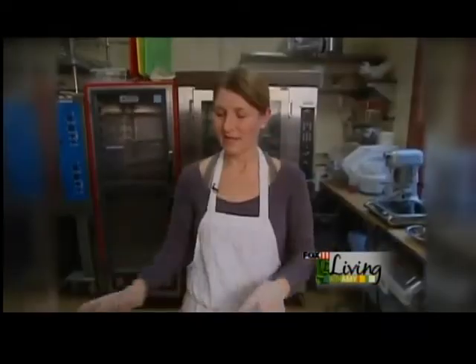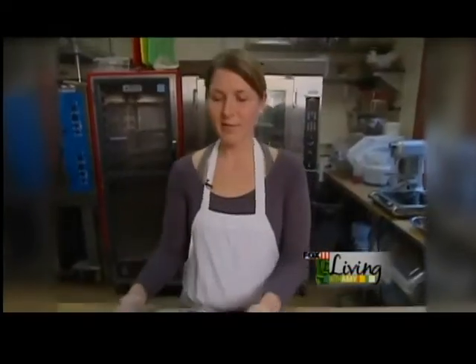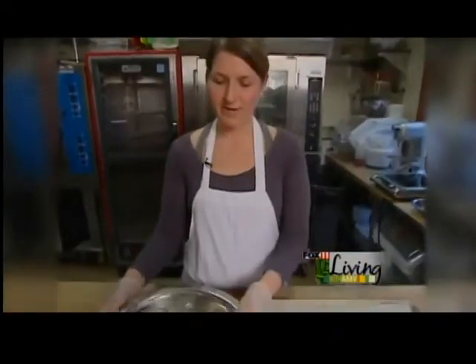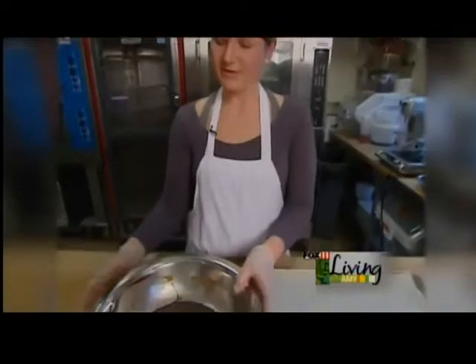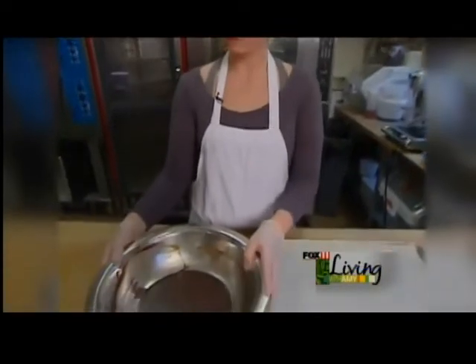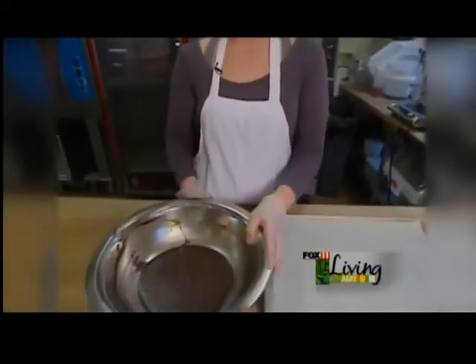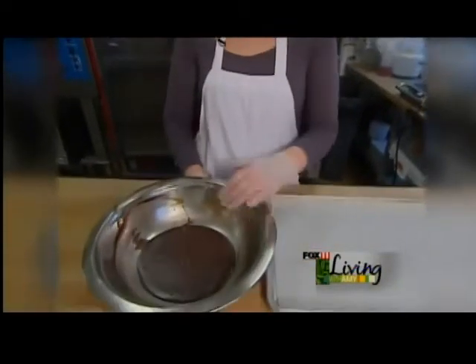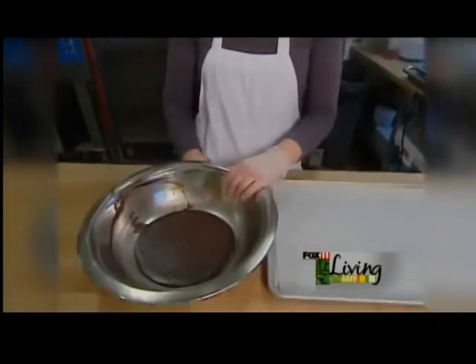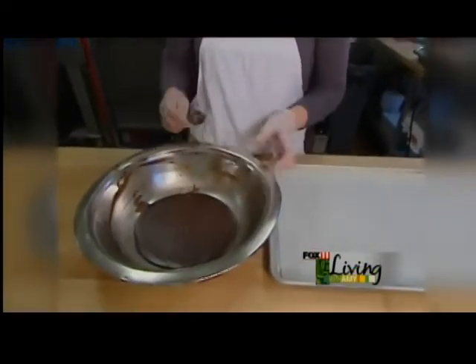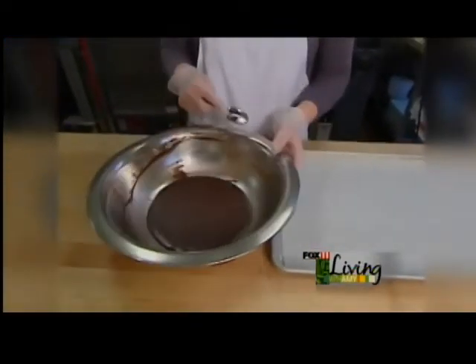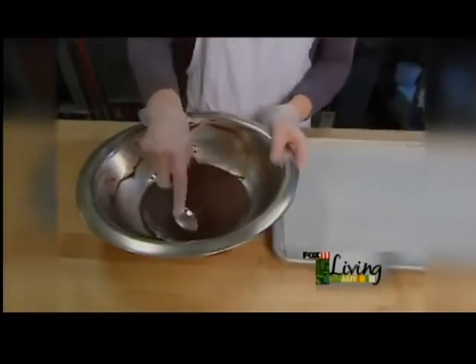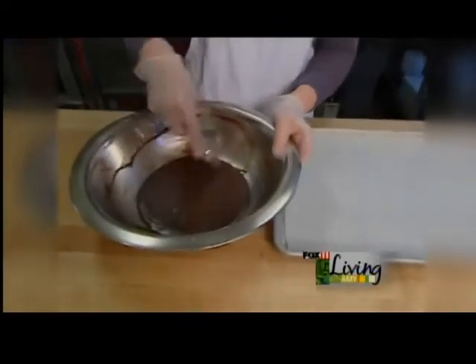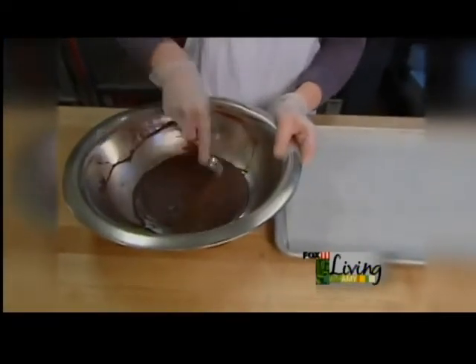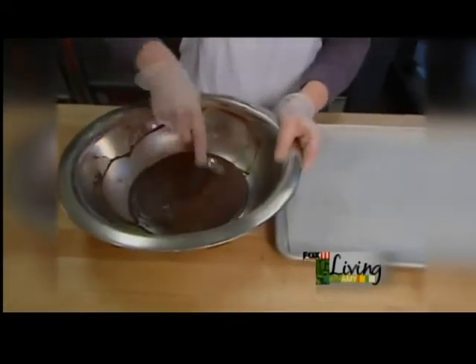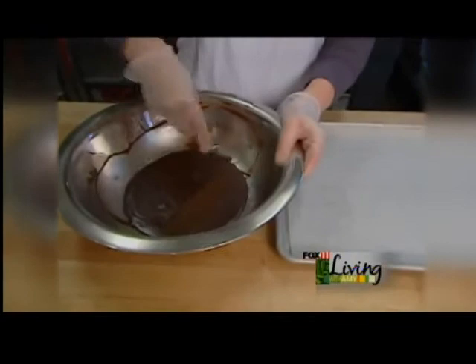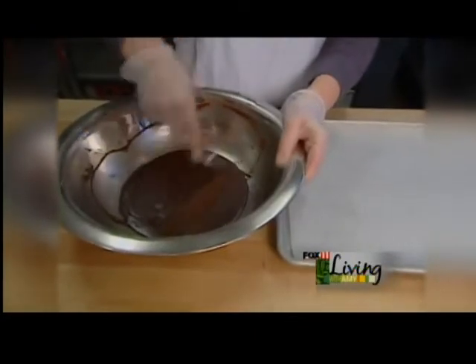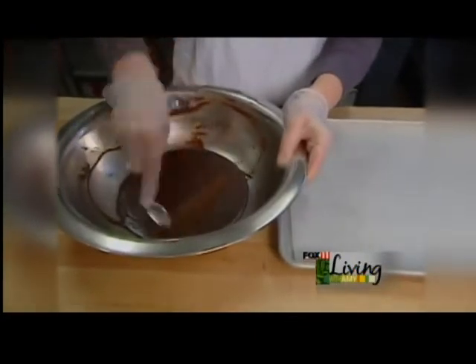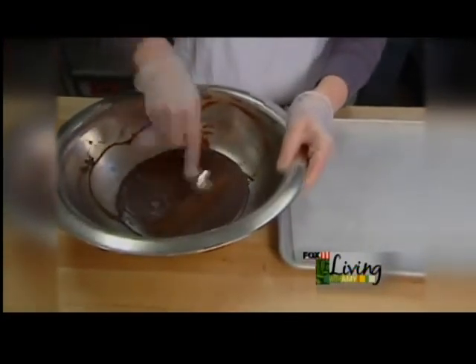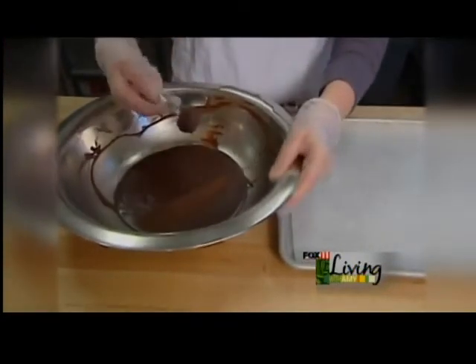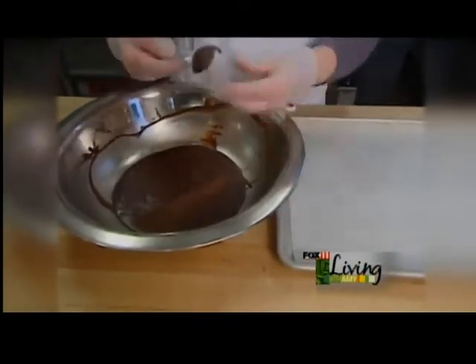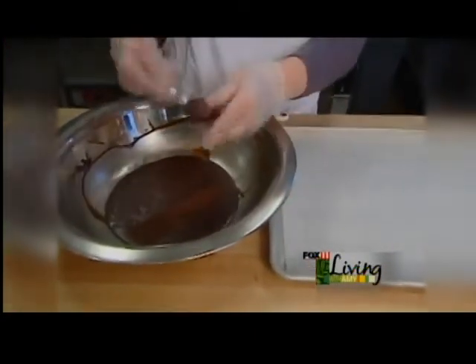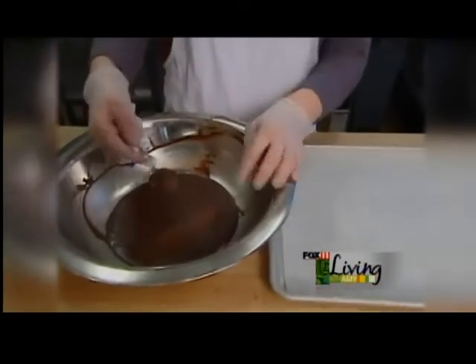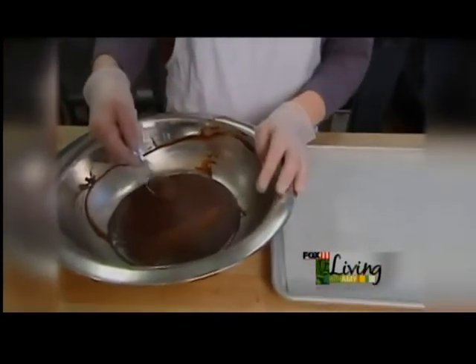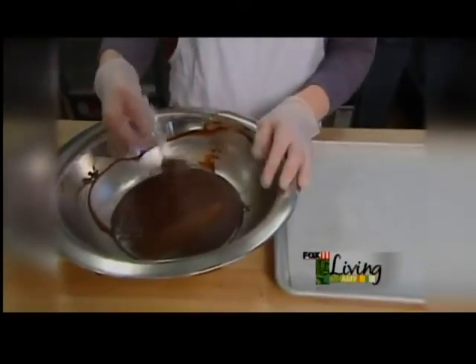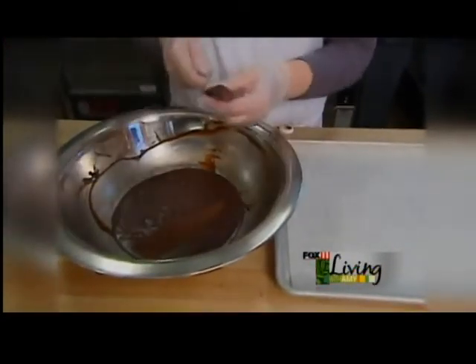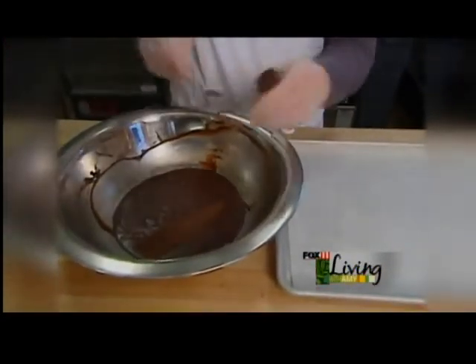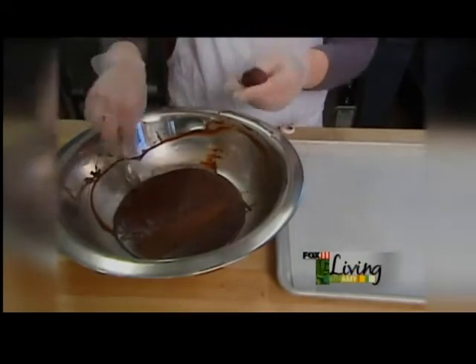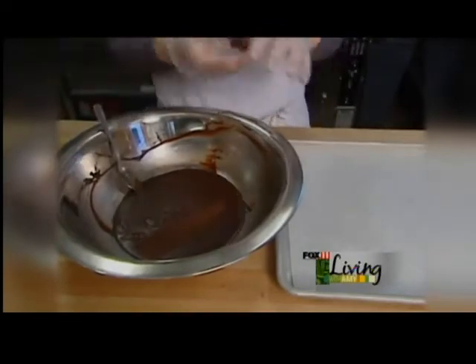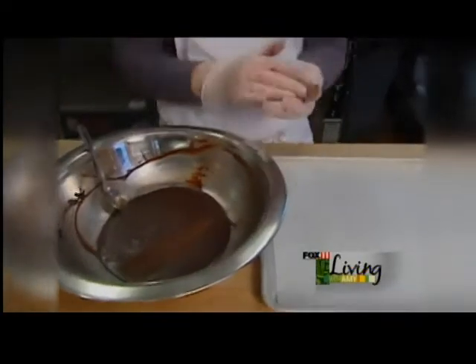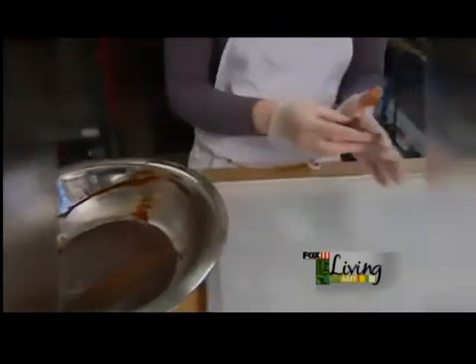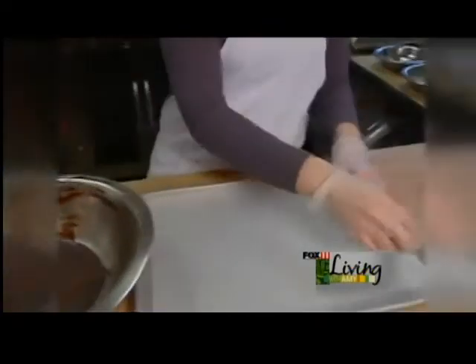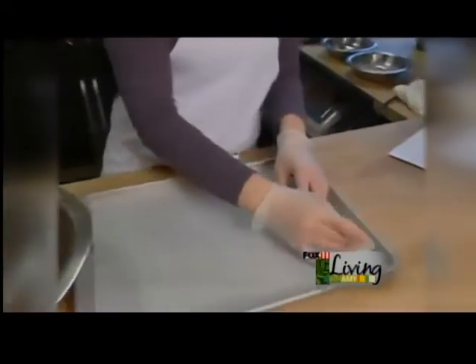I have a batch here that I made a little bit earlier today, so it's all ready and set up to scoop. I'm just going to take a small spoon and scrape a little bit off the top and put it onto a chilled tray.